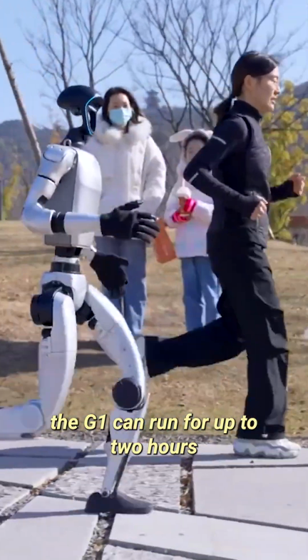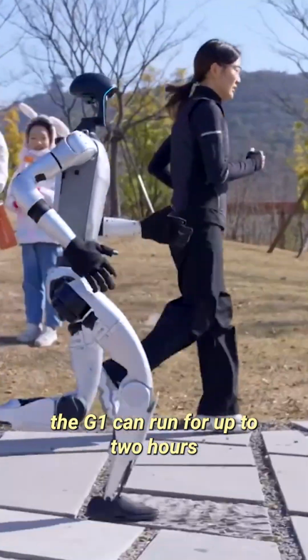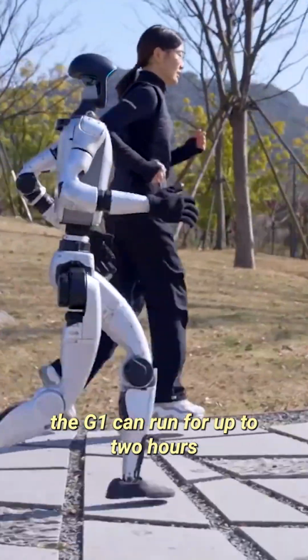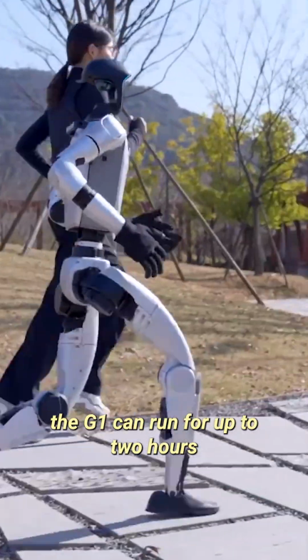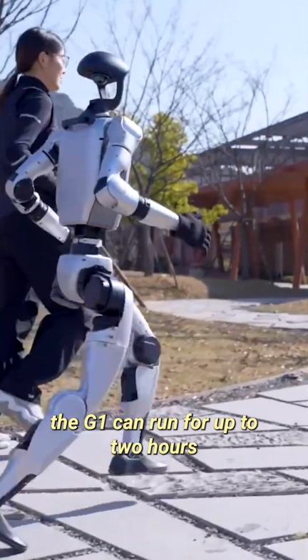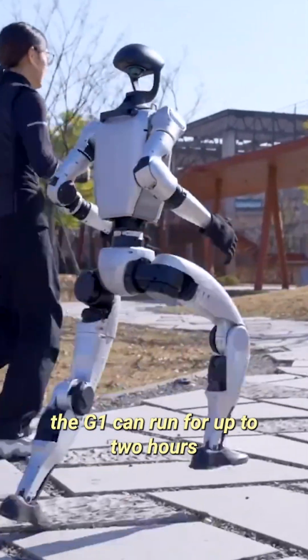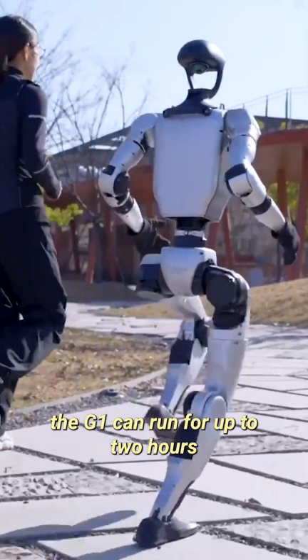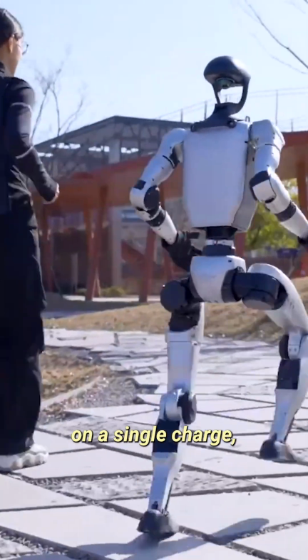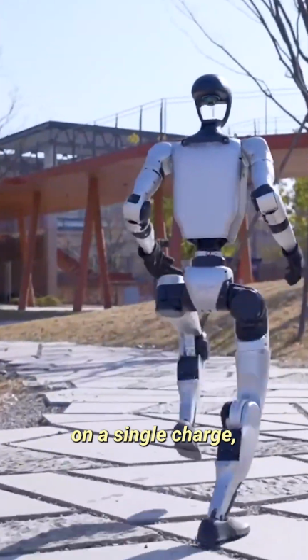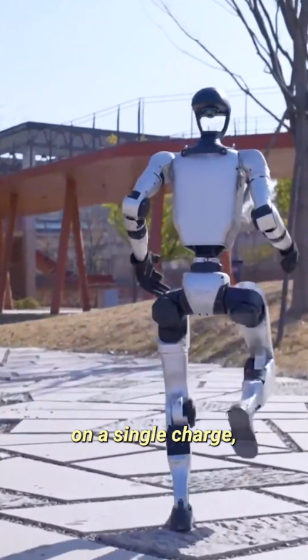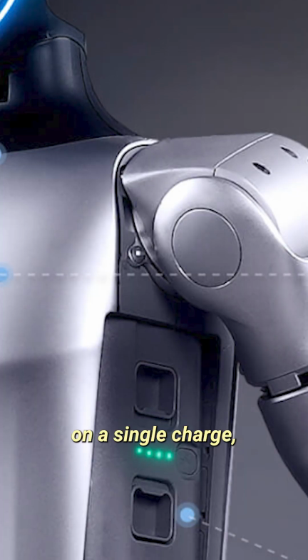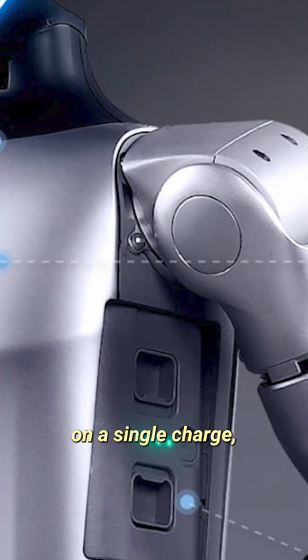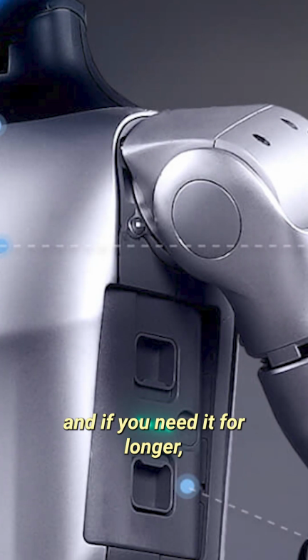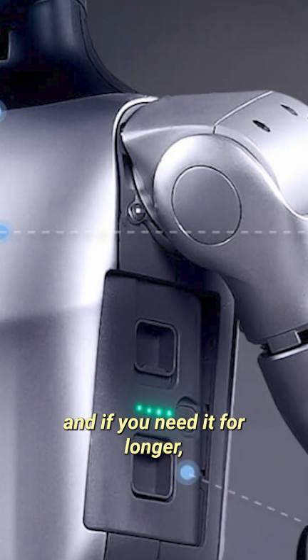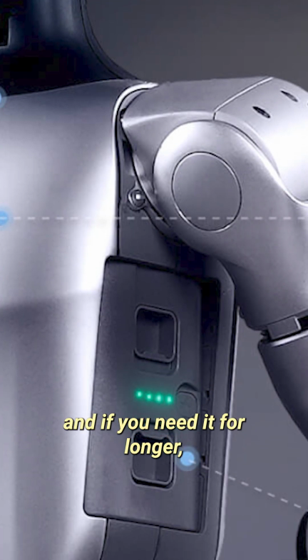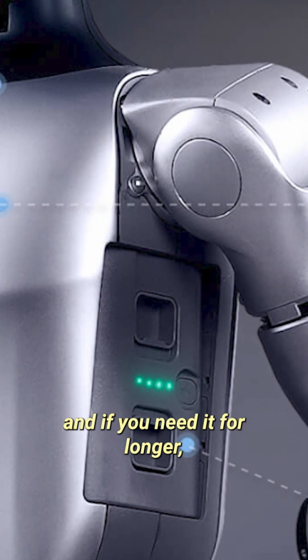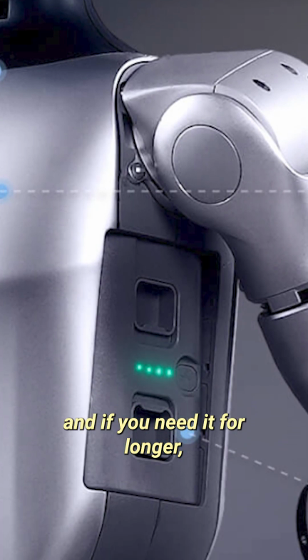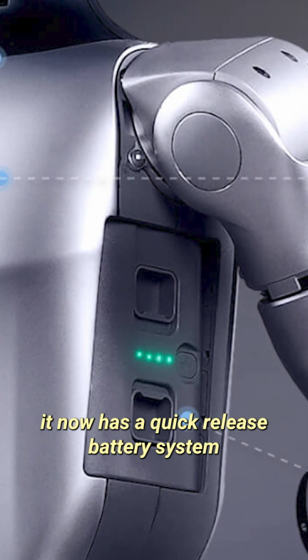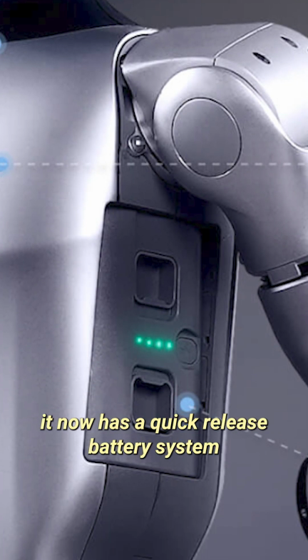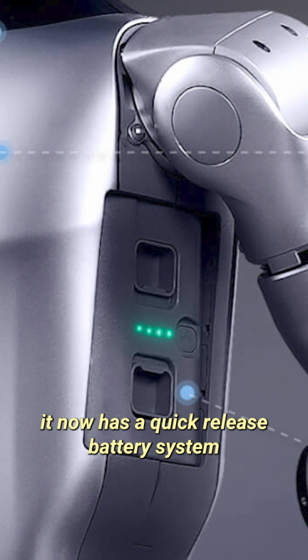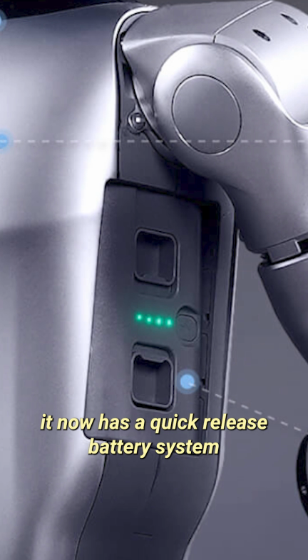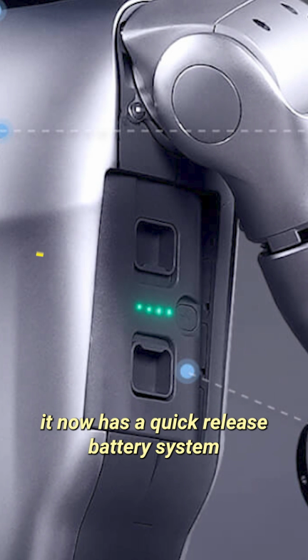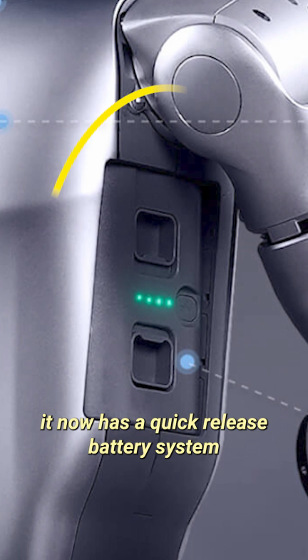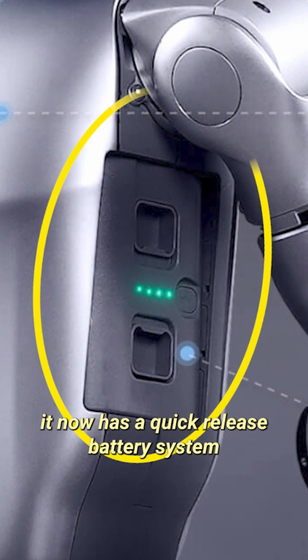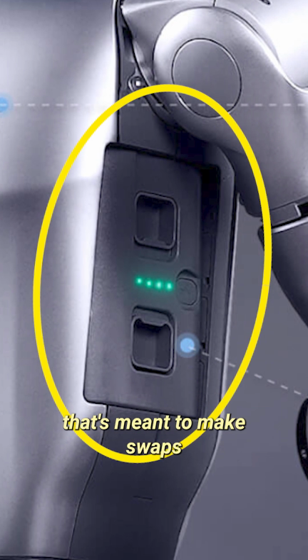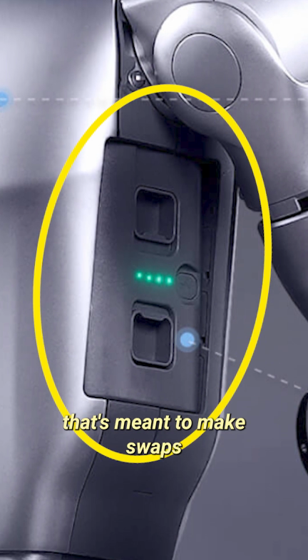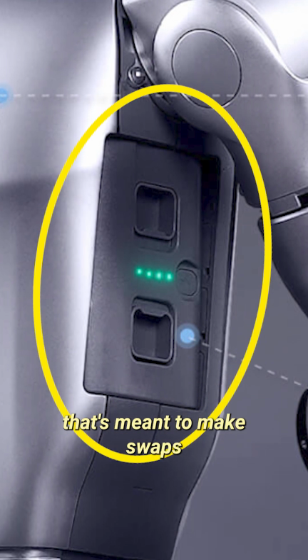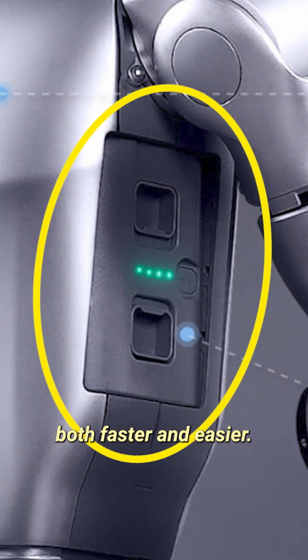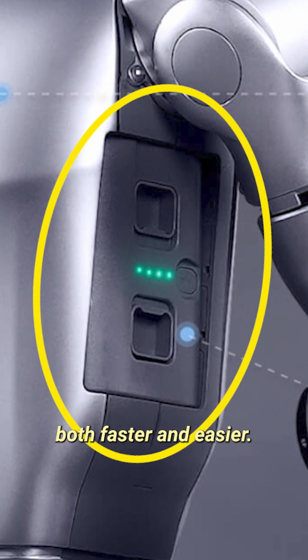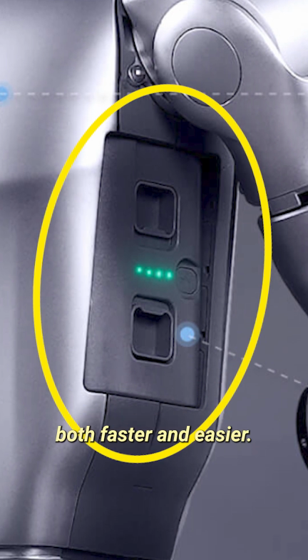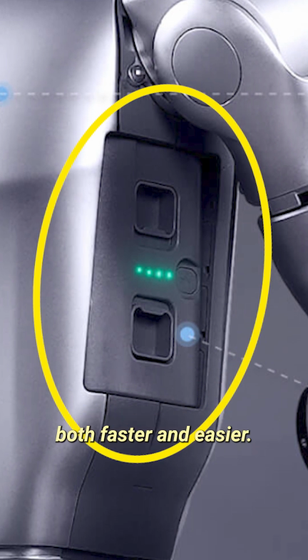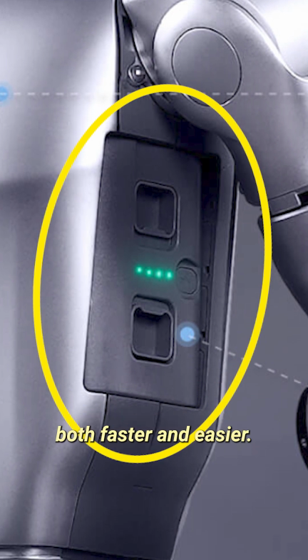According to Unitree, the G1 can run for up to two hours on a single charge. And if you need it for longer, it now has a quick-release battery system that's meant to make swaps both faster and easier.